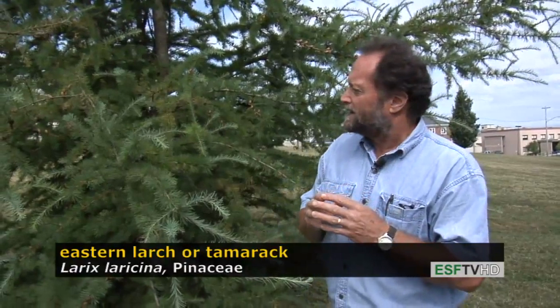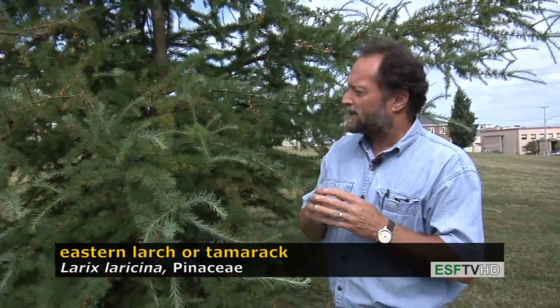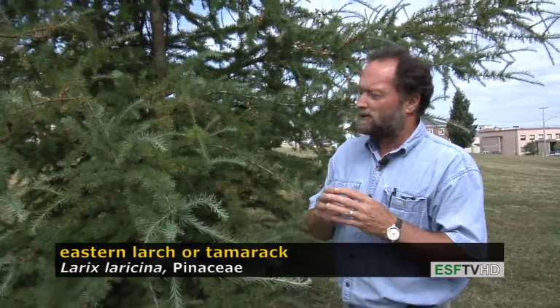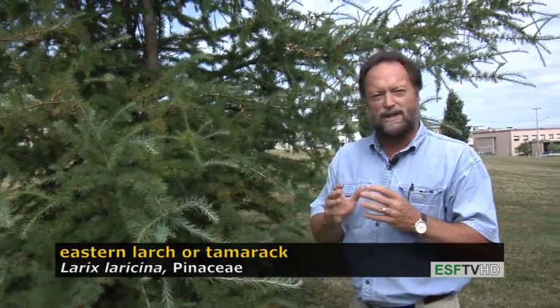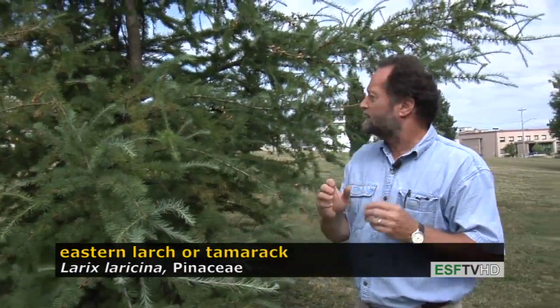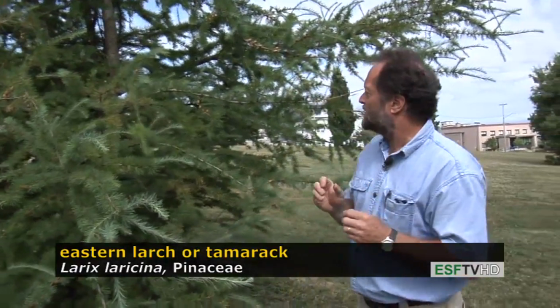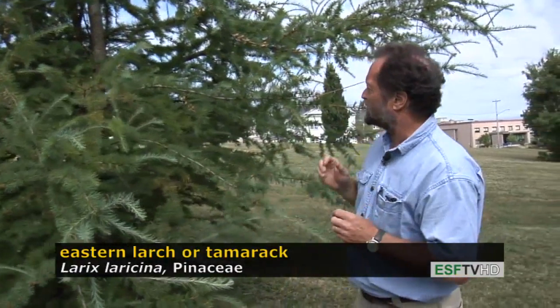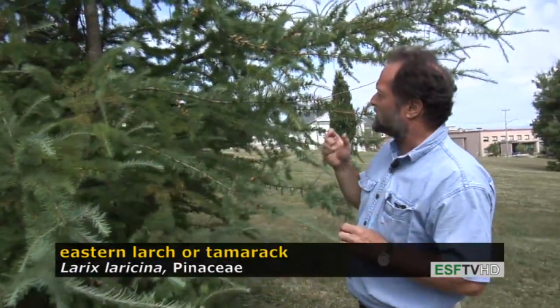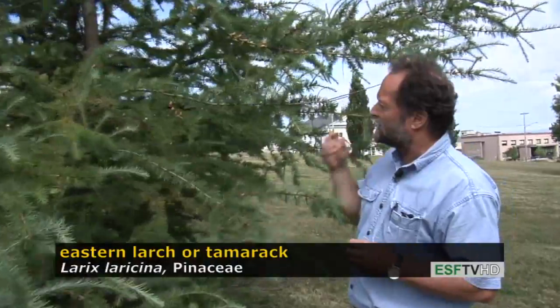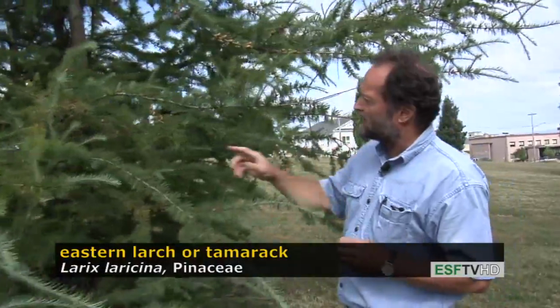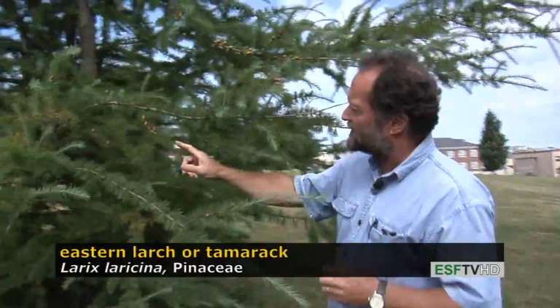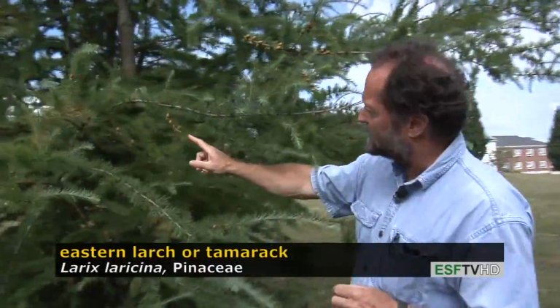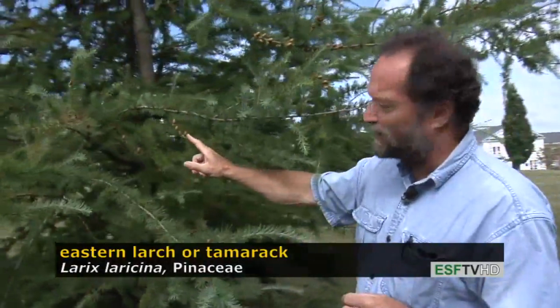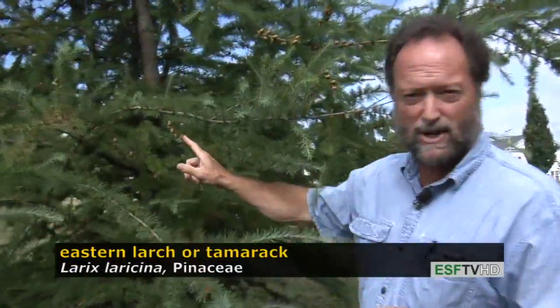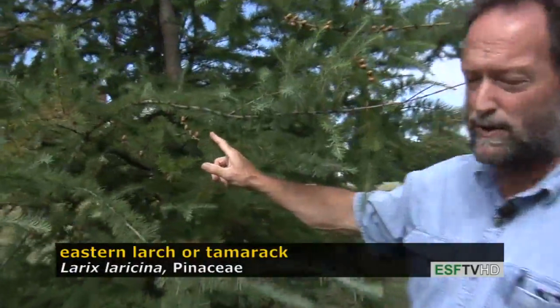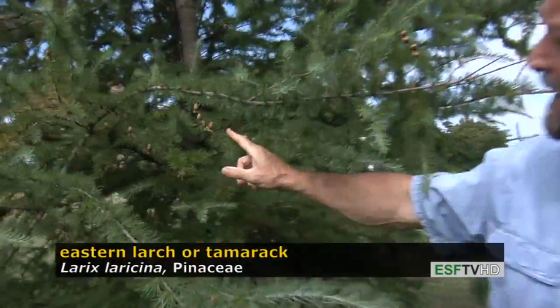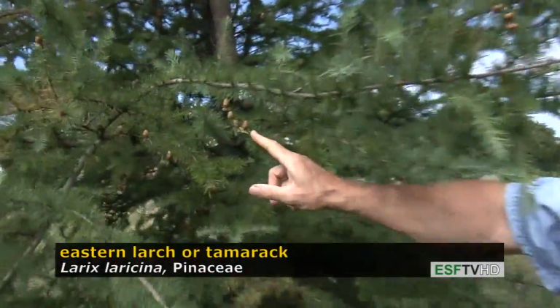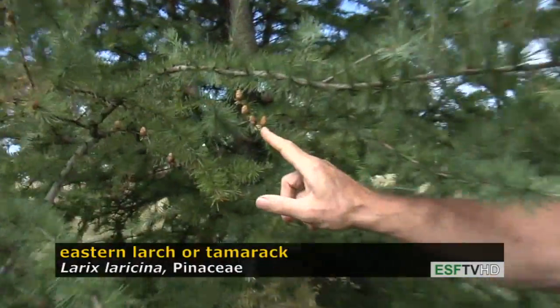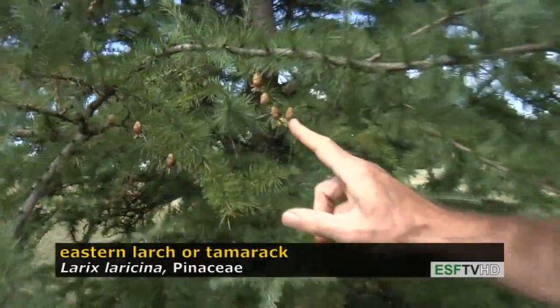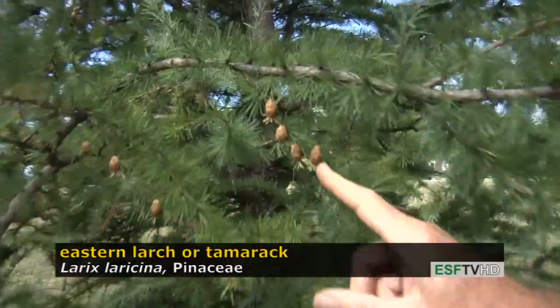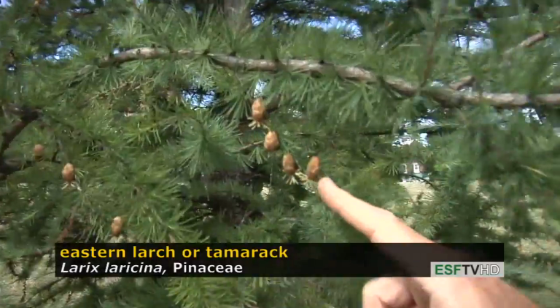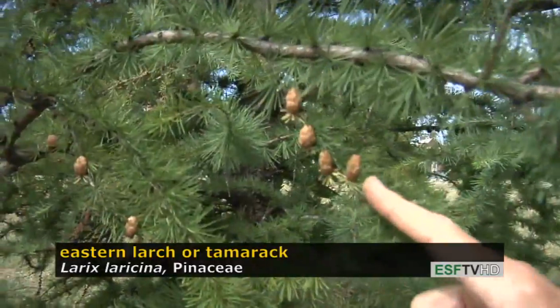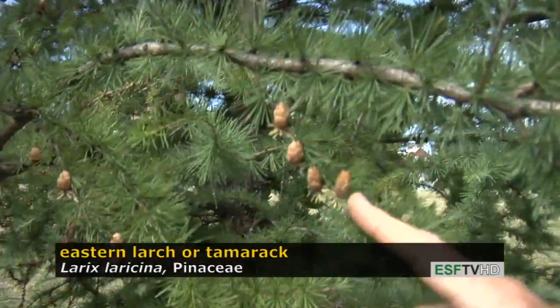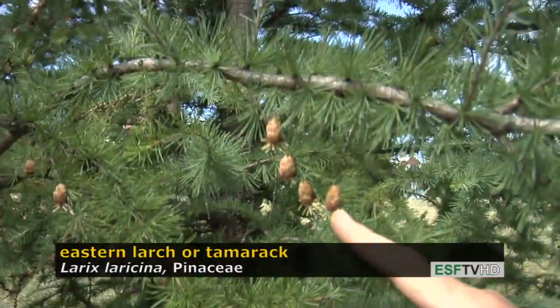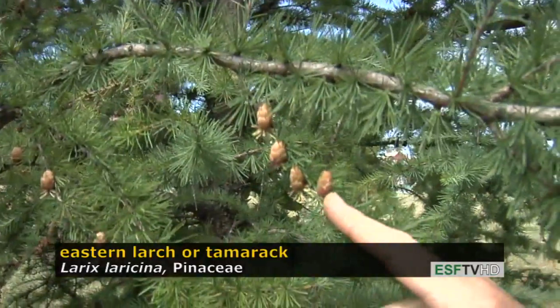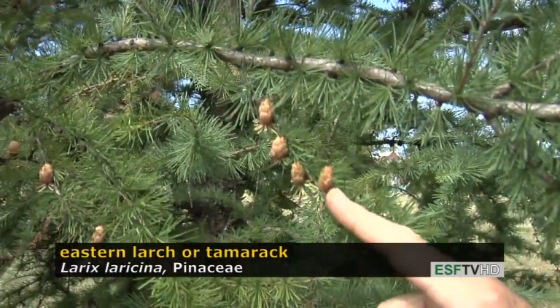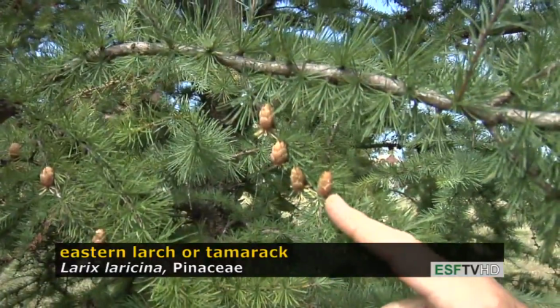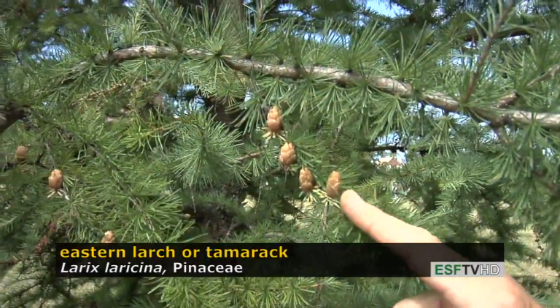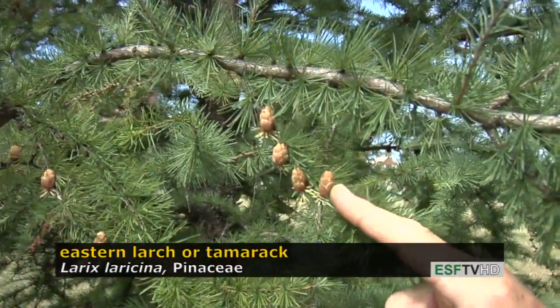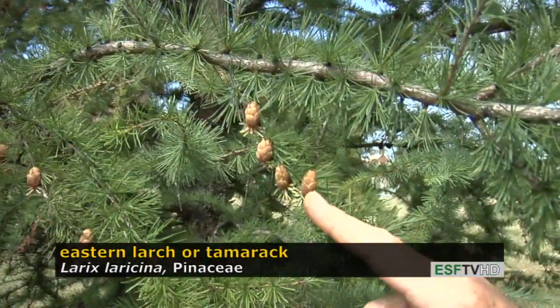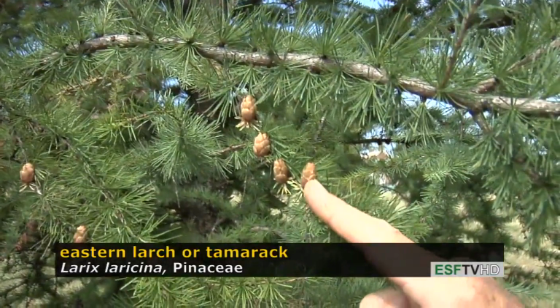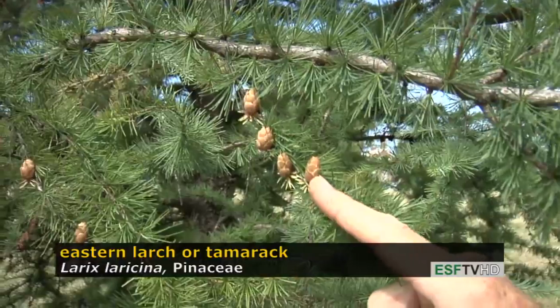Another characteristic of Eastern Larch is that it has an upright cone, and unlike the European and Japanese species of larches, the cones are very small.